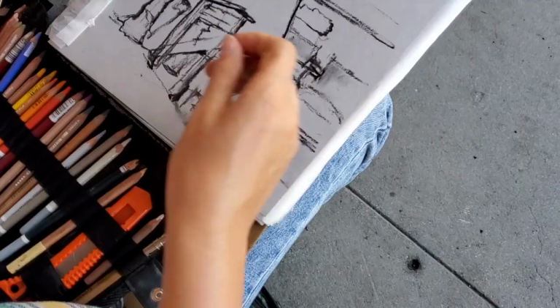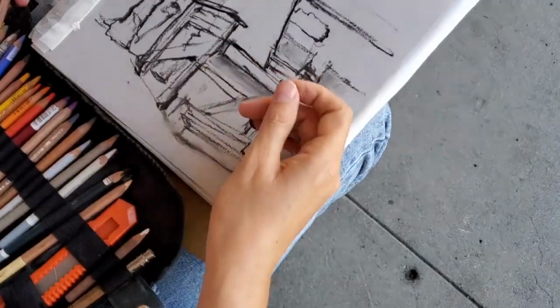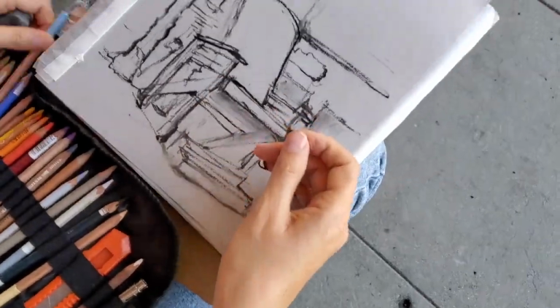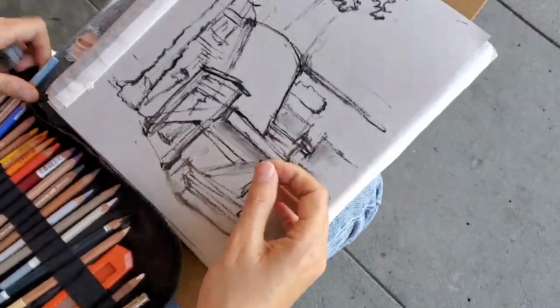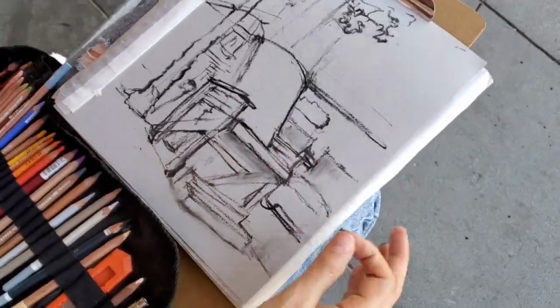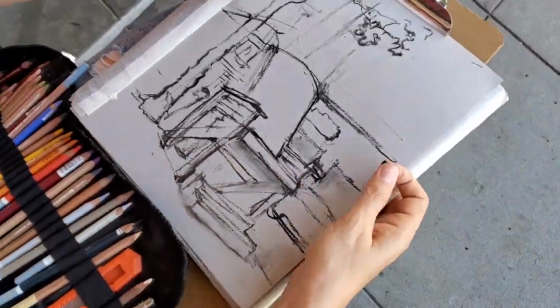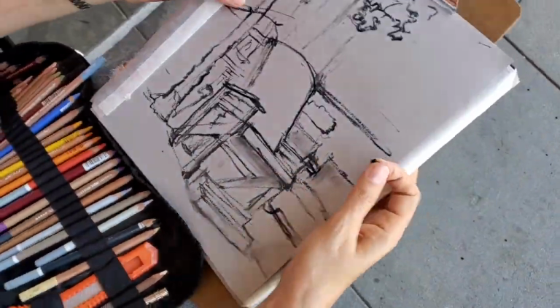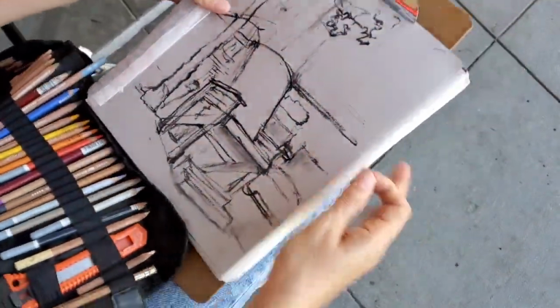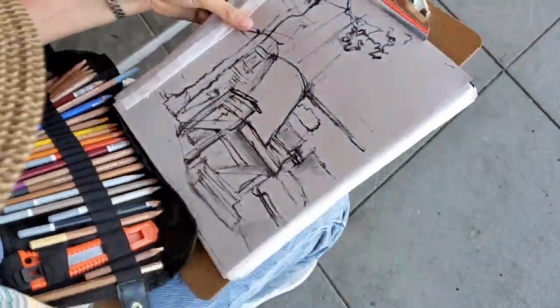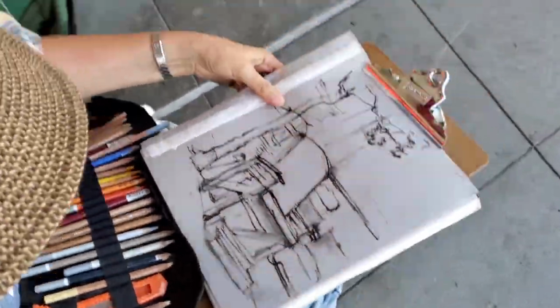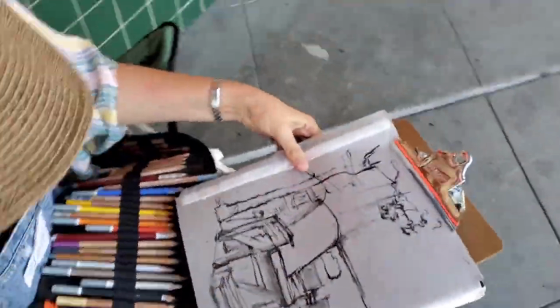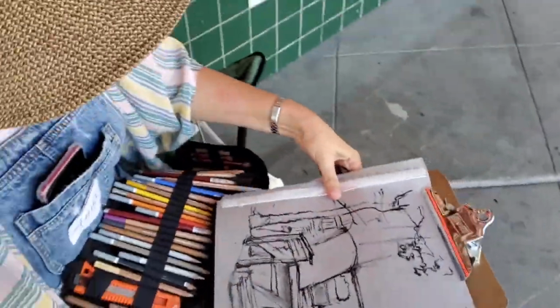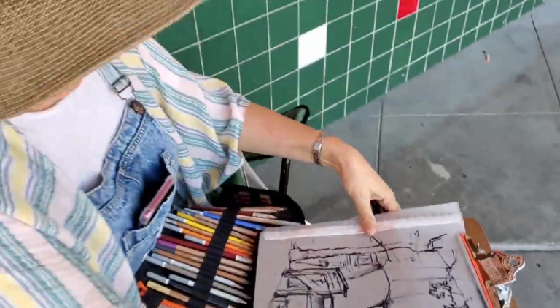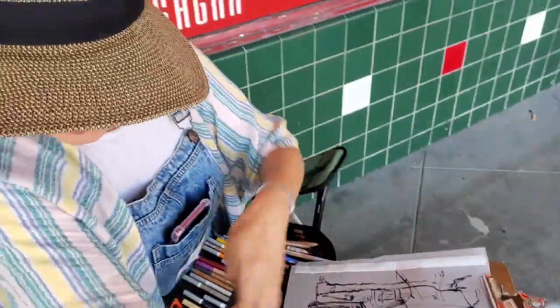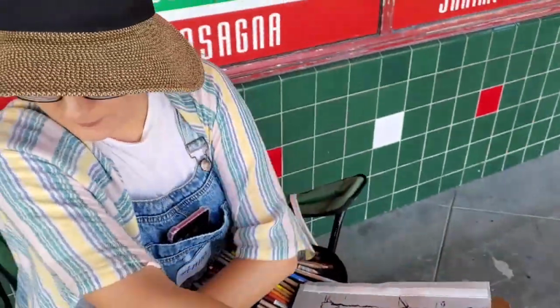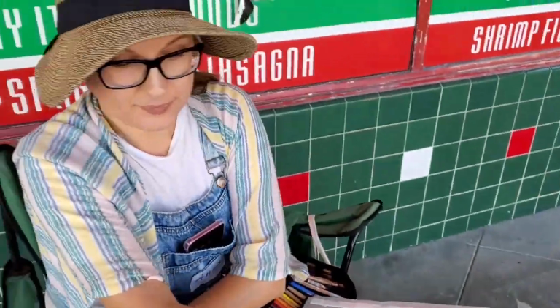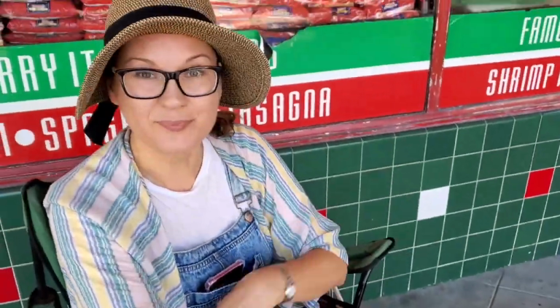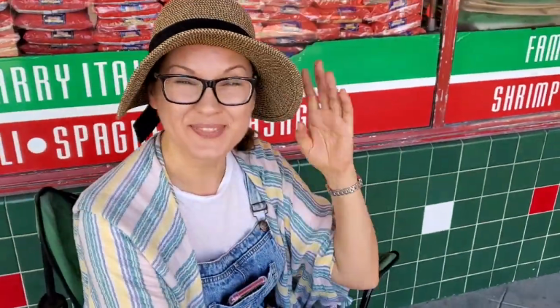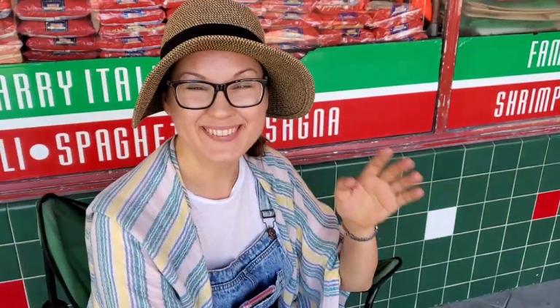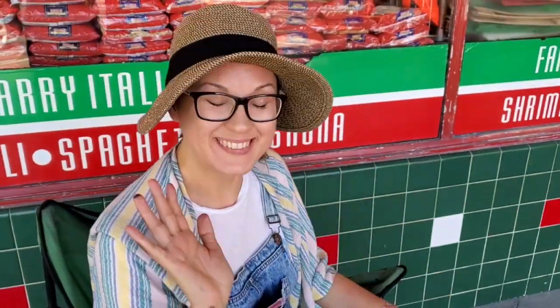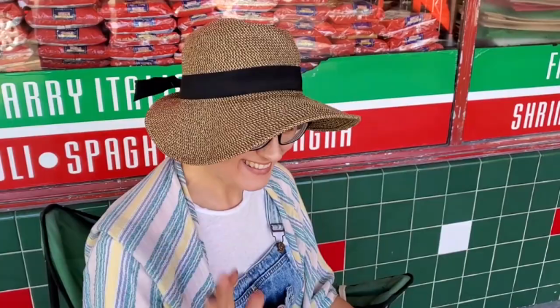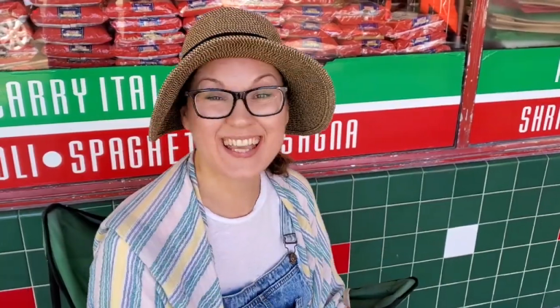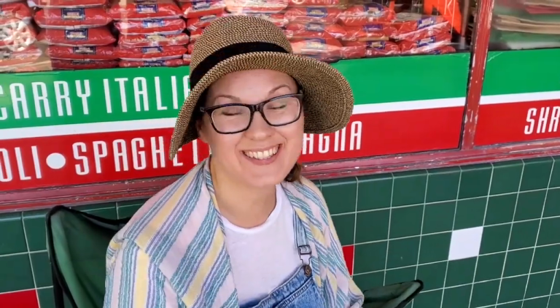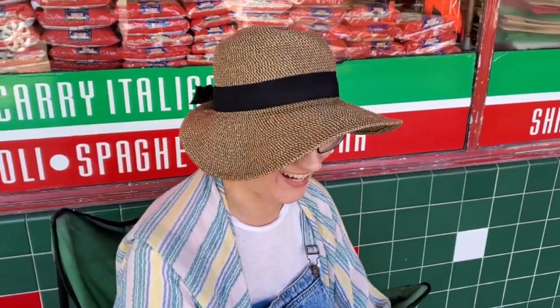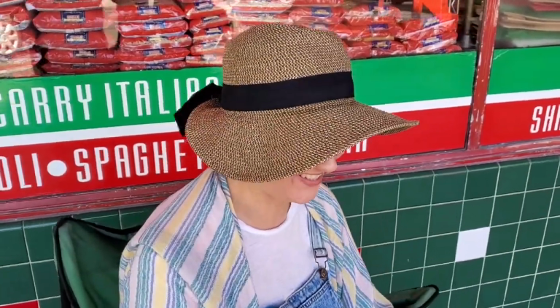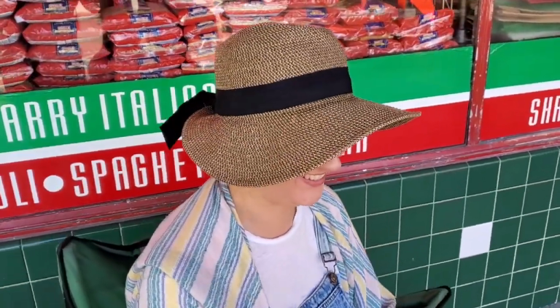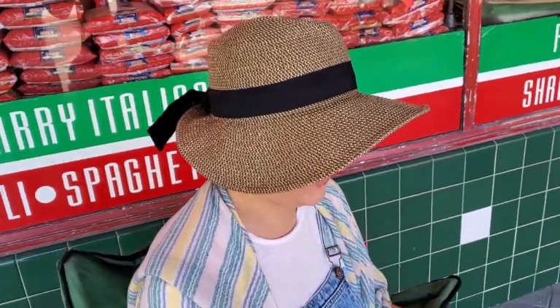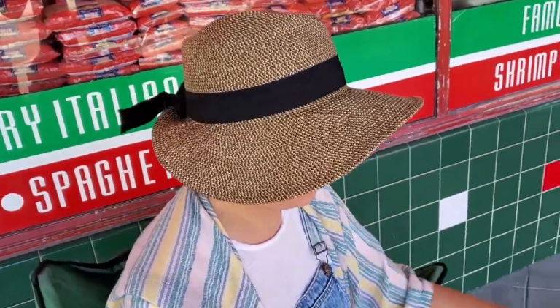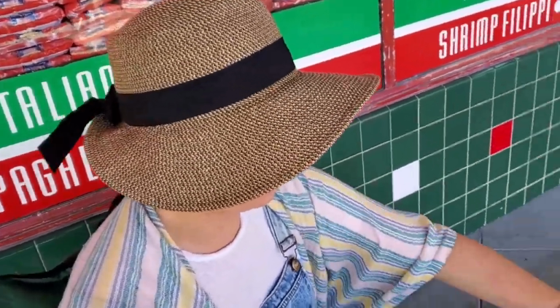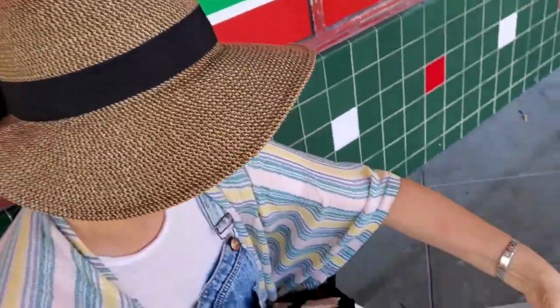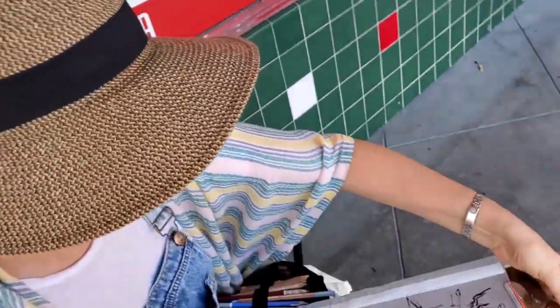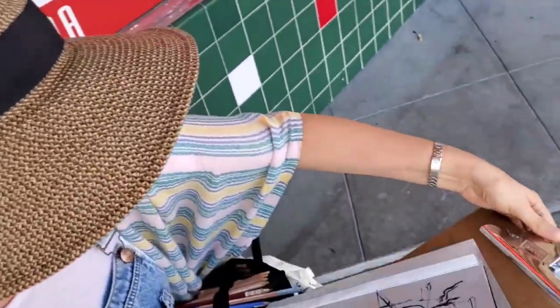Anna from San Diego, it's your first time urban sketching, right? Can you share the sketchbook you're using?